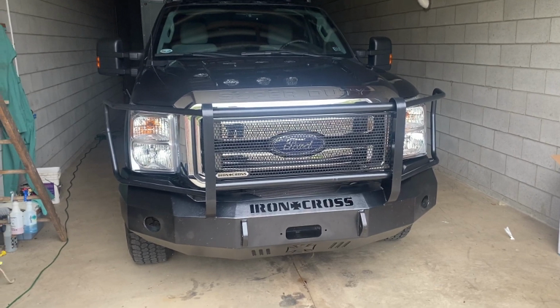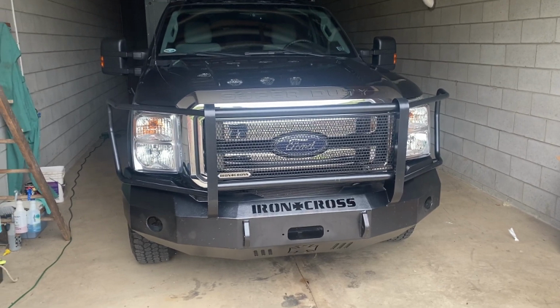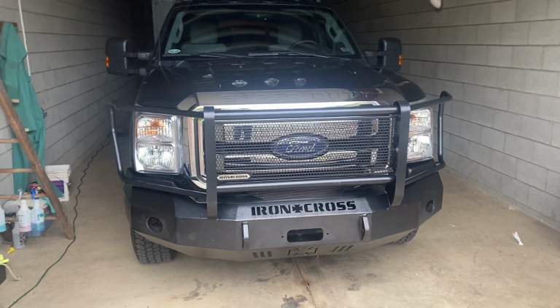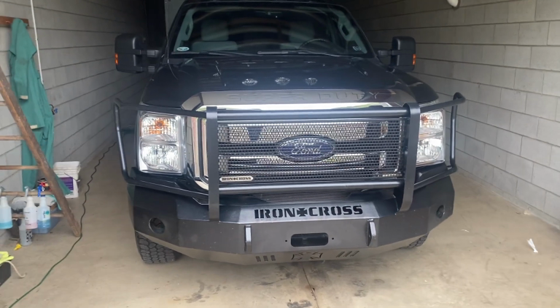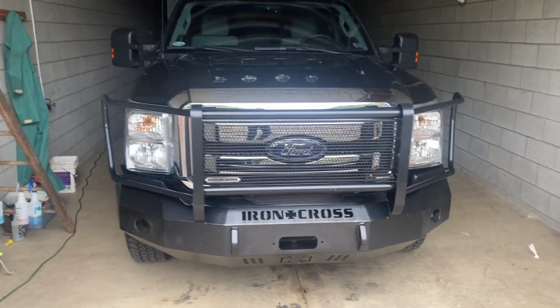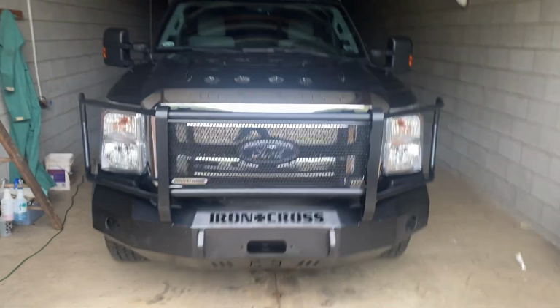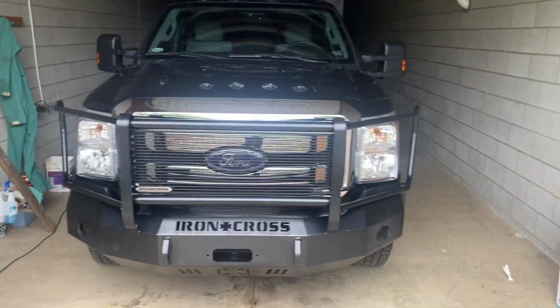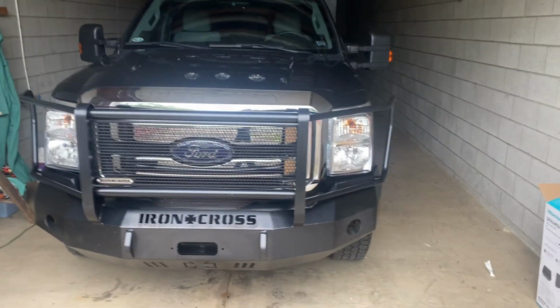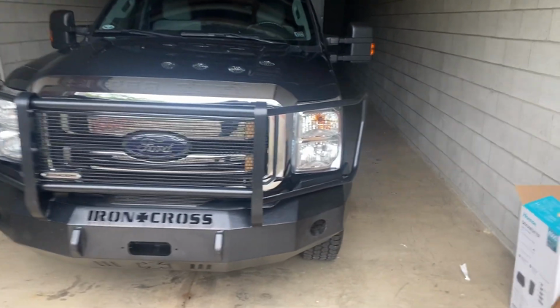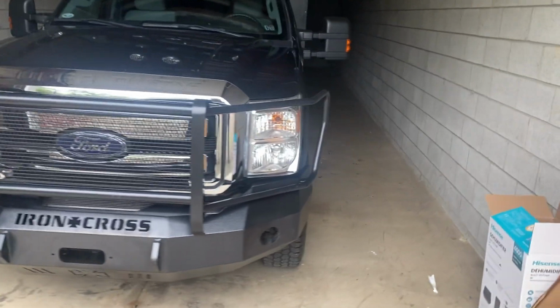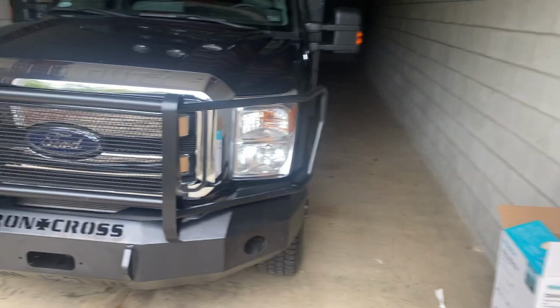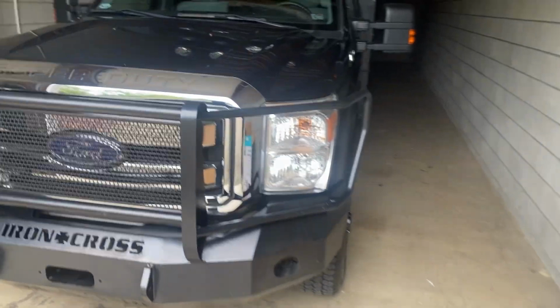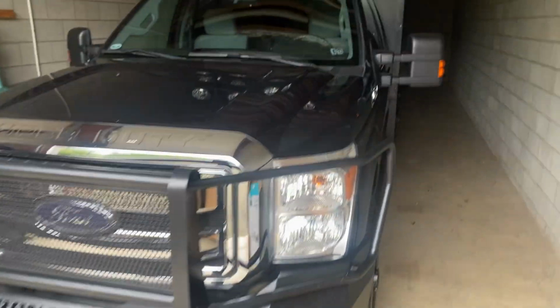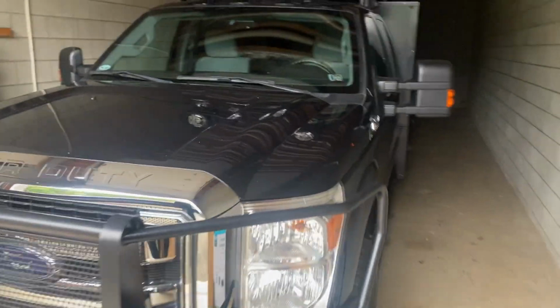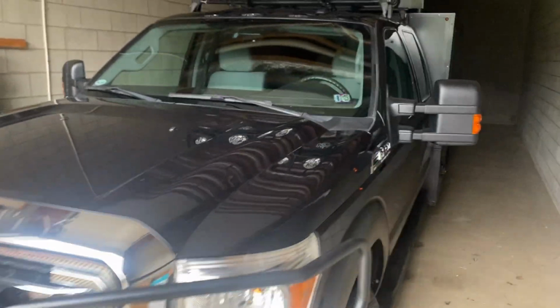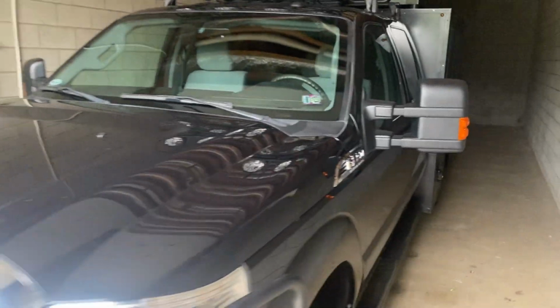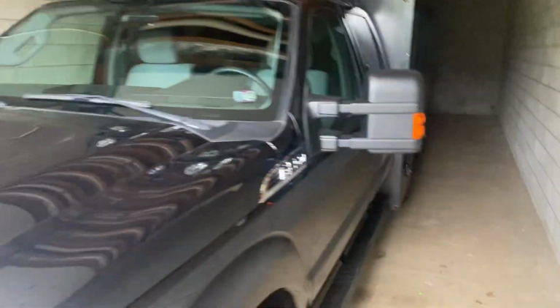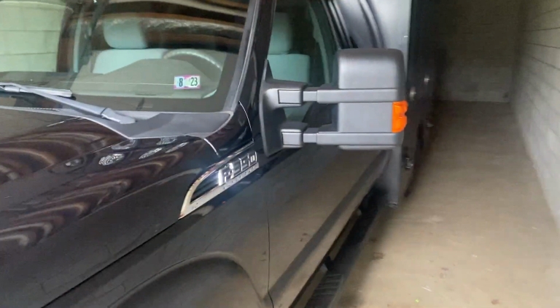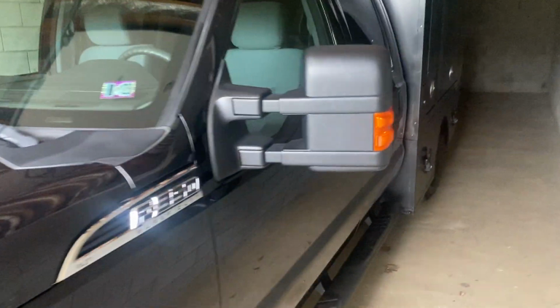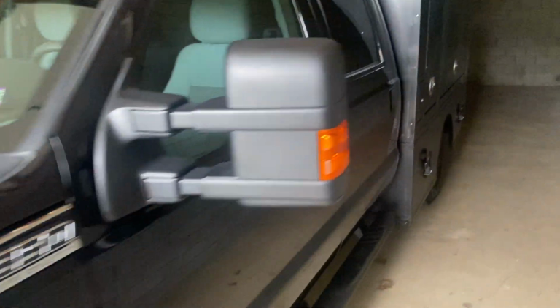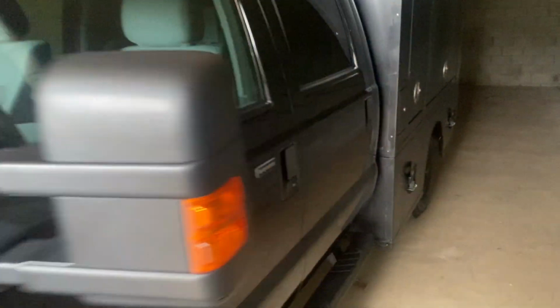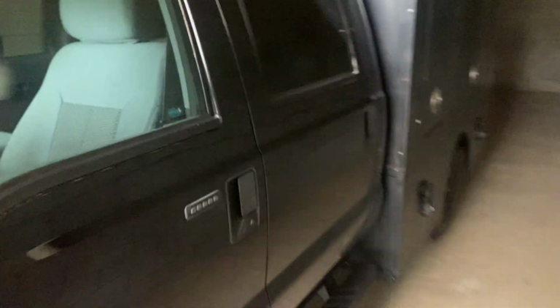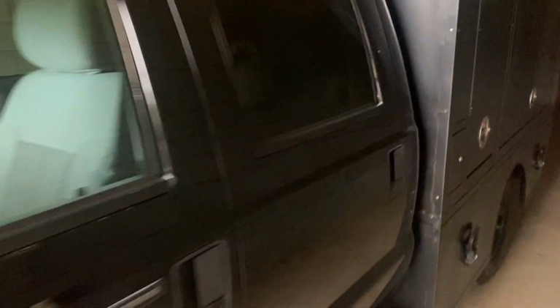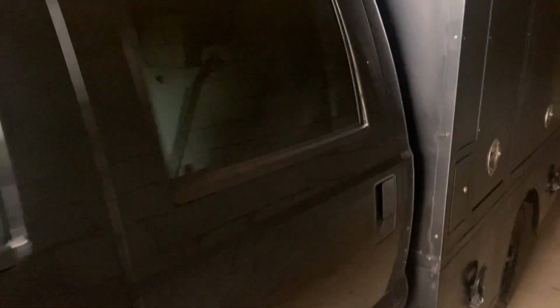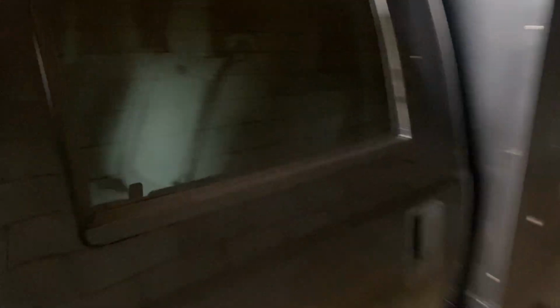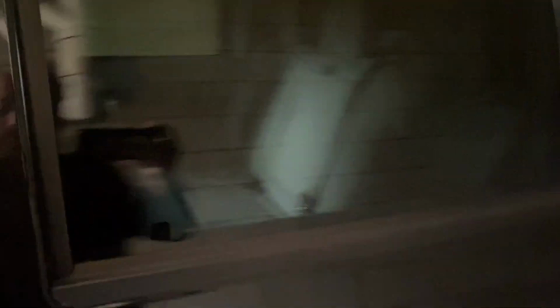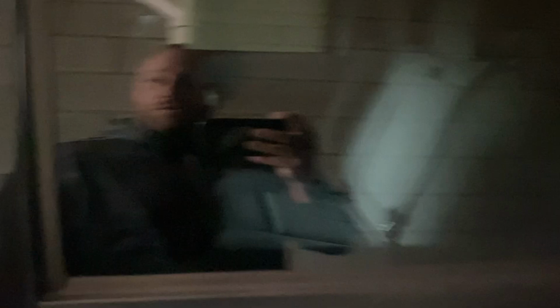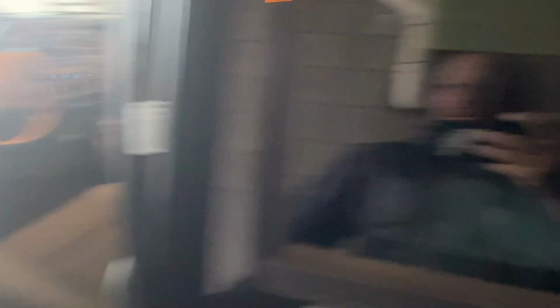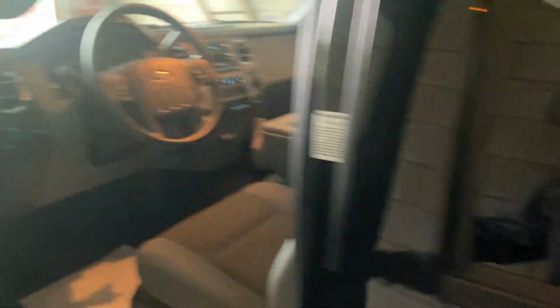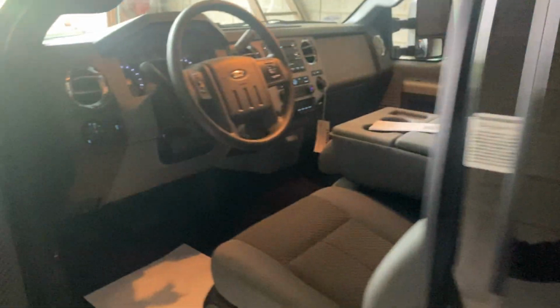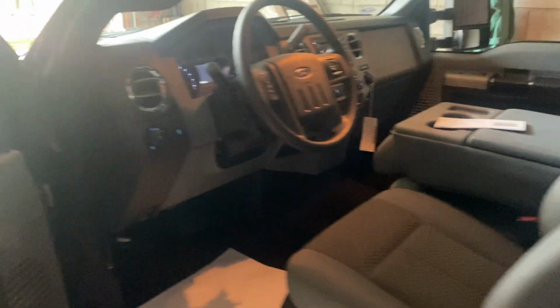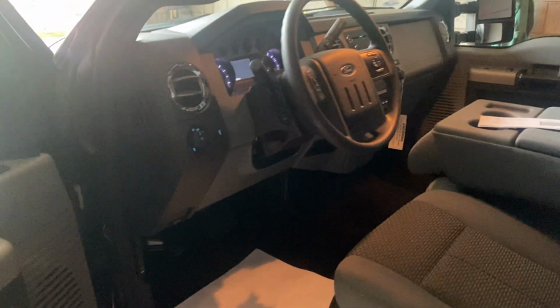Hello, Bring a Trailer. This is Caleb at Griffith Auto Sales. We're going to do a cold start video here of our 2015 F350.